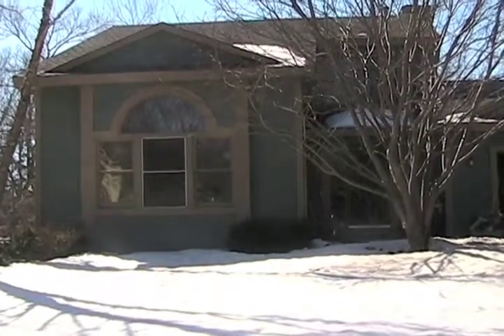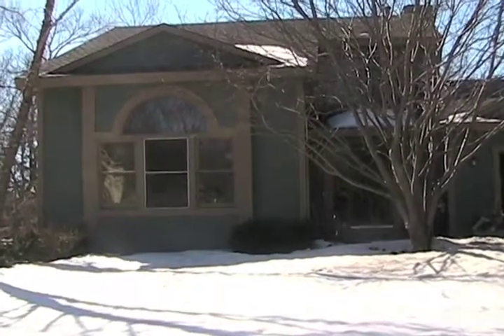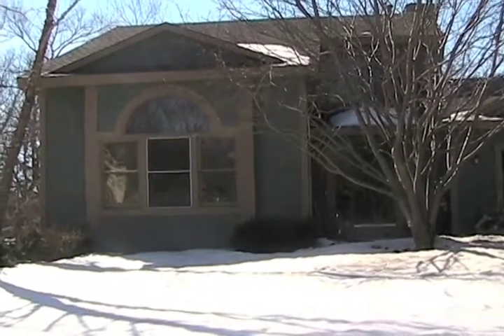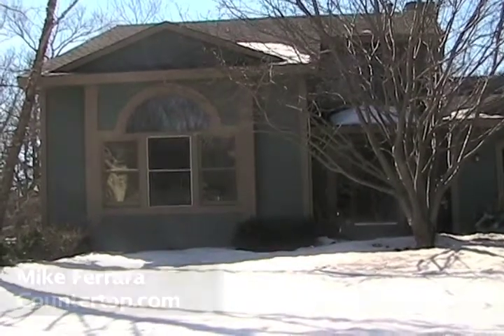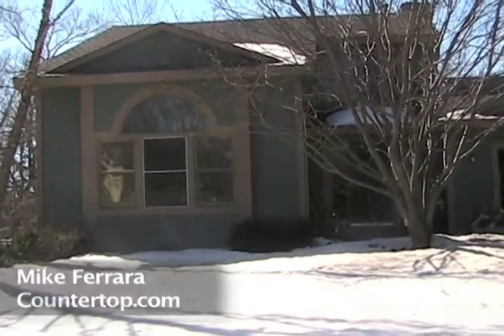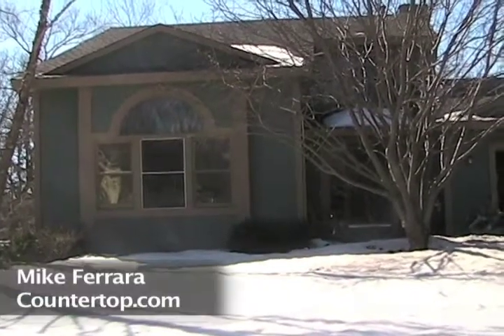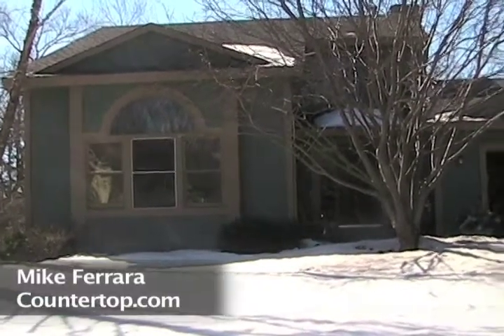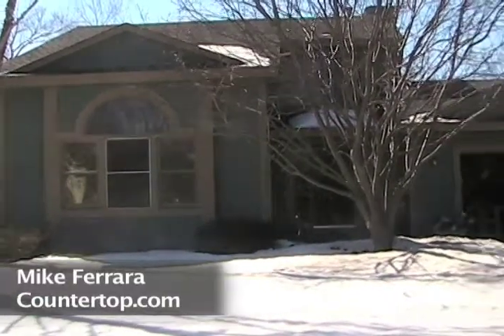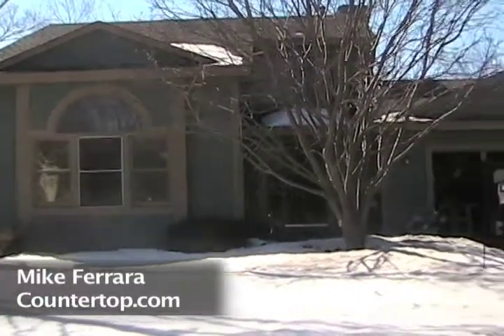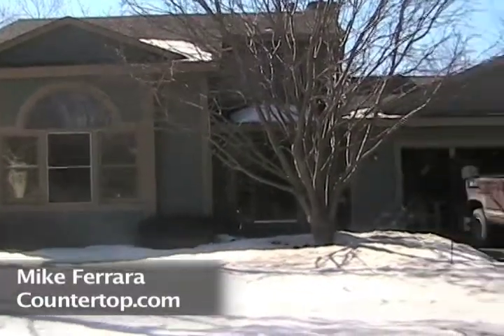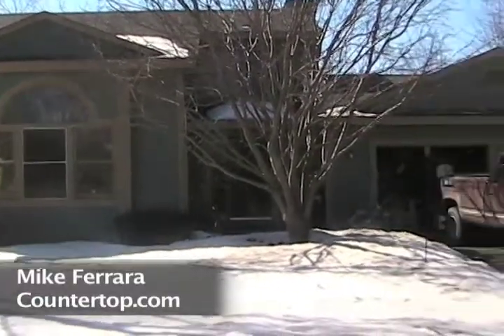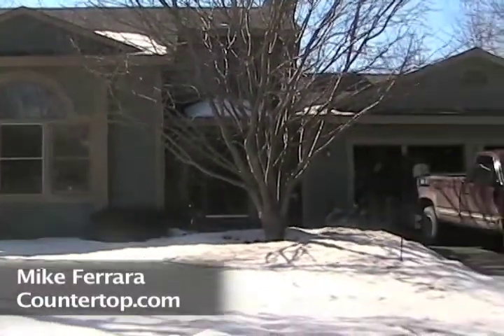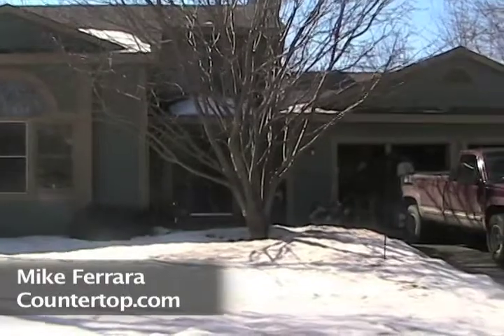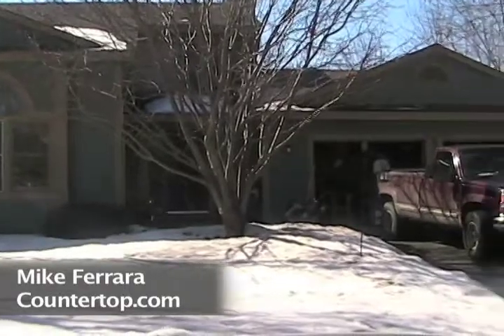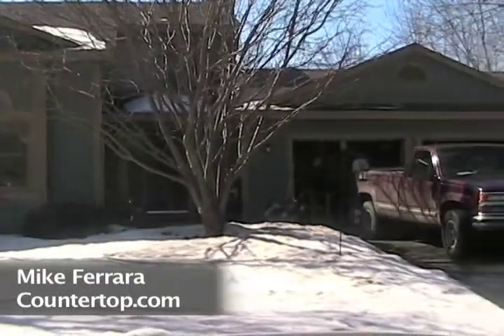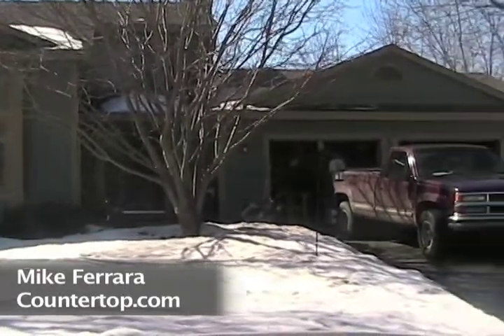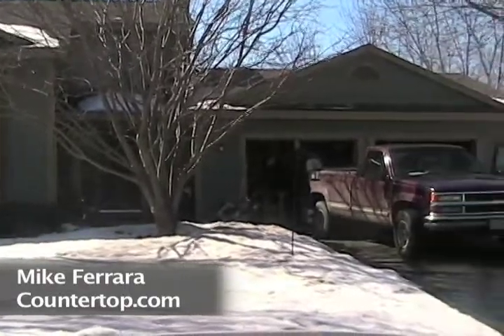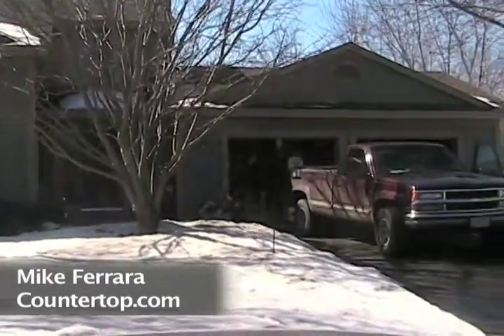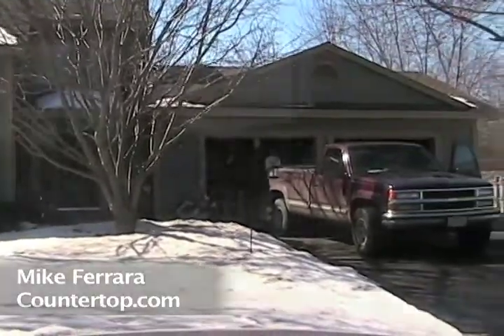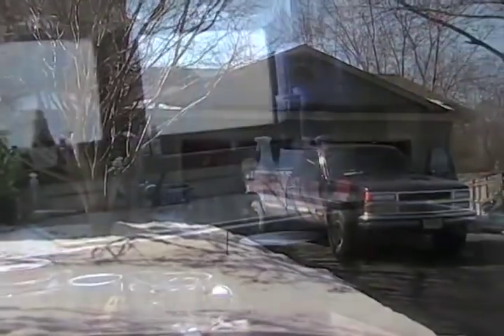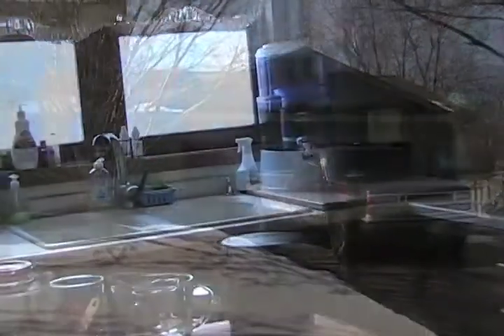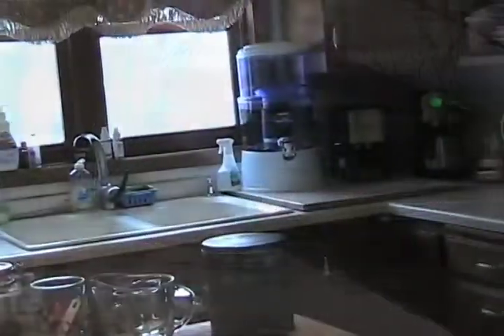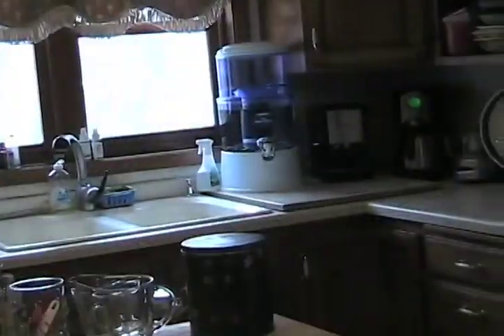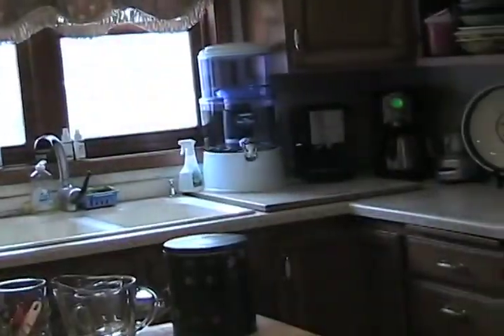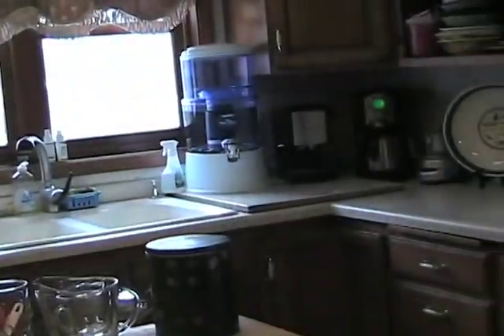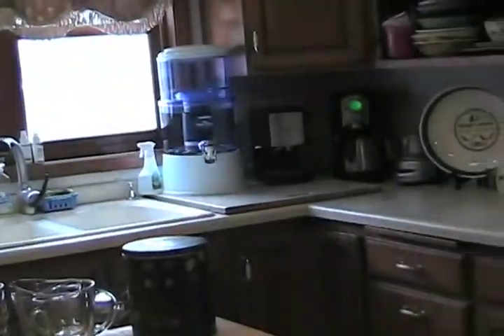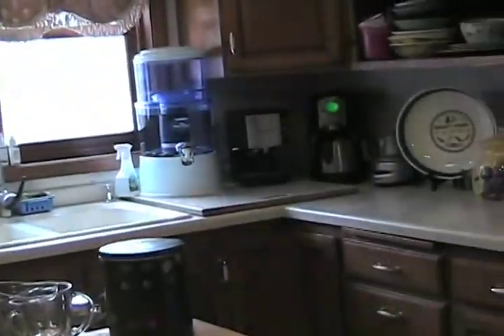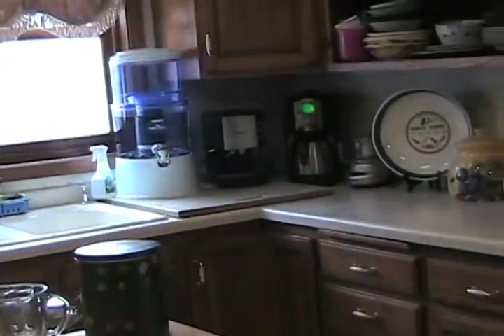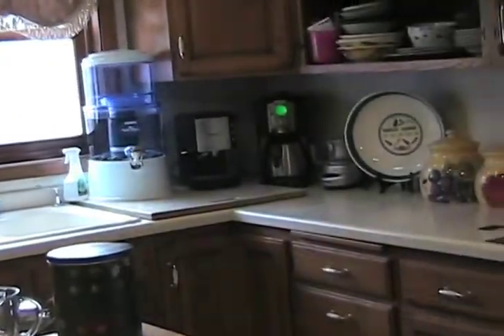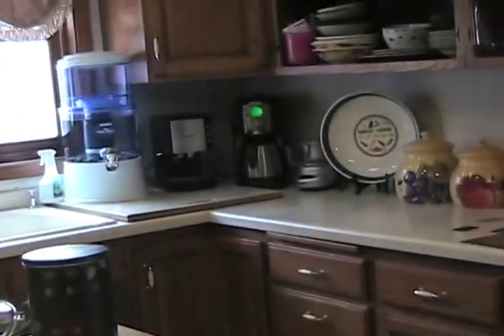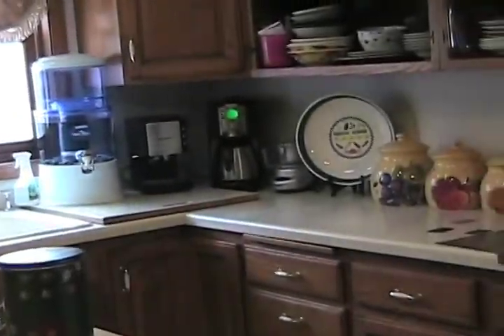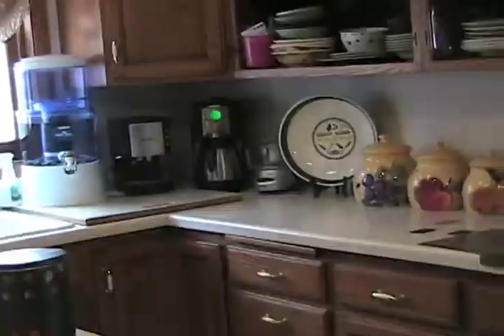My wife and I didn't do much to this house for the last 10 years except for replacing the appliances when we first moved in and then replacing the hardware on the cabinets.